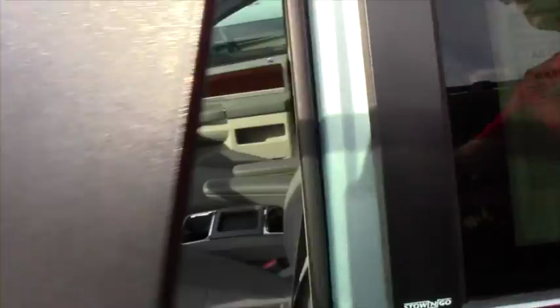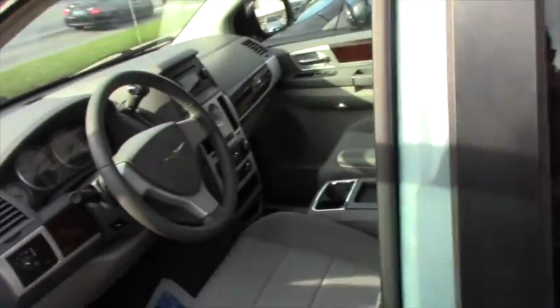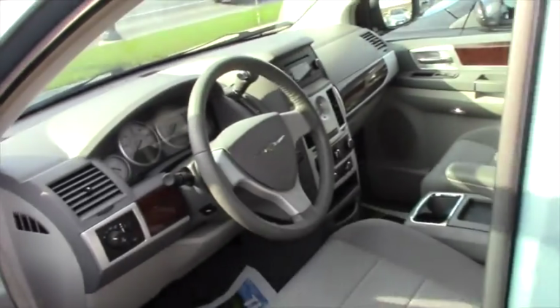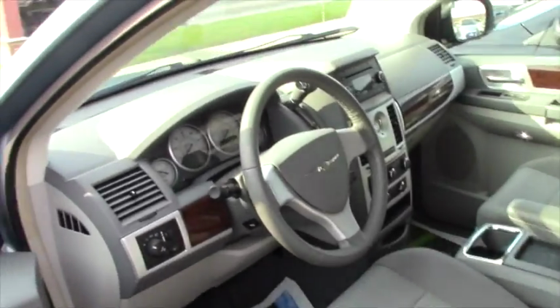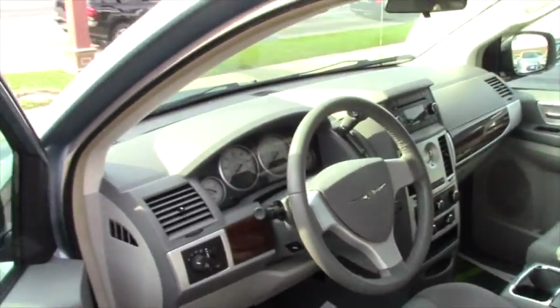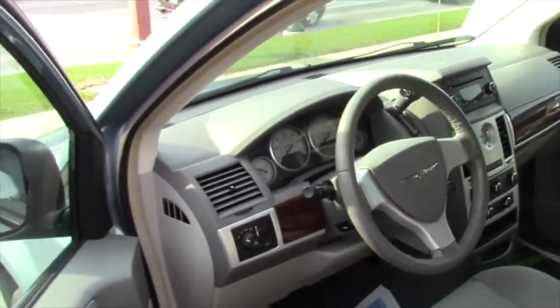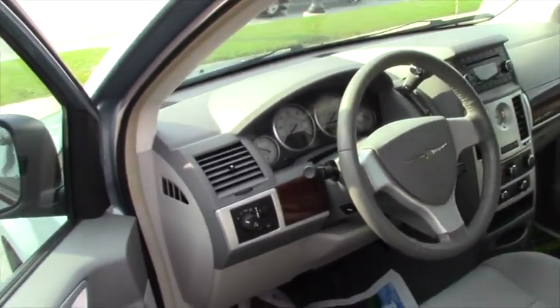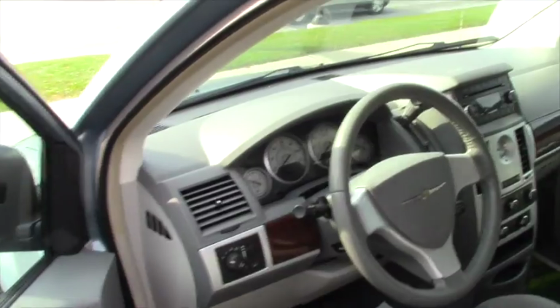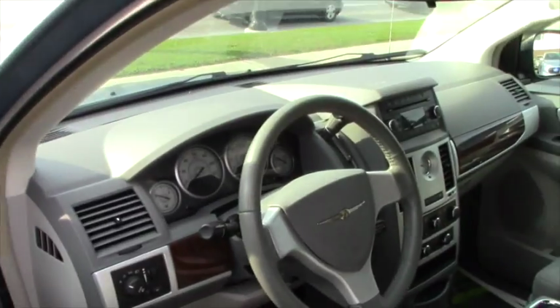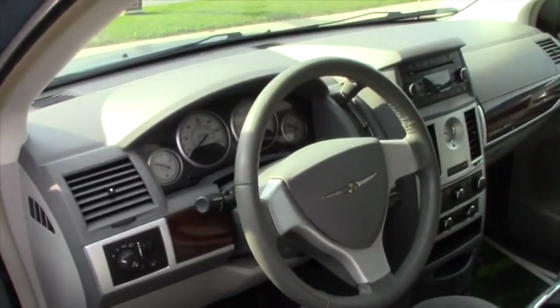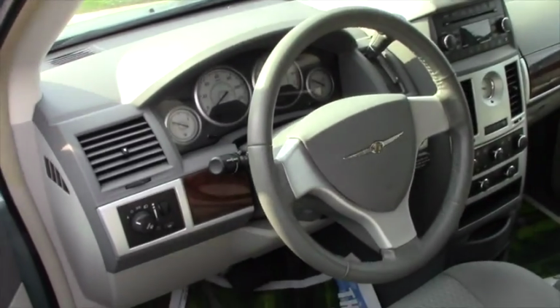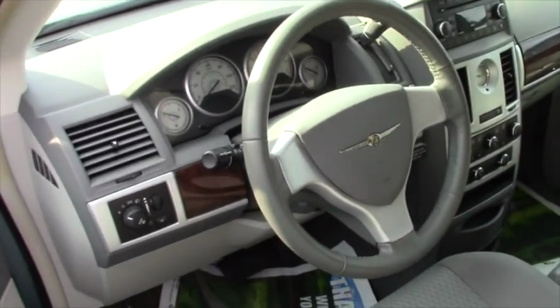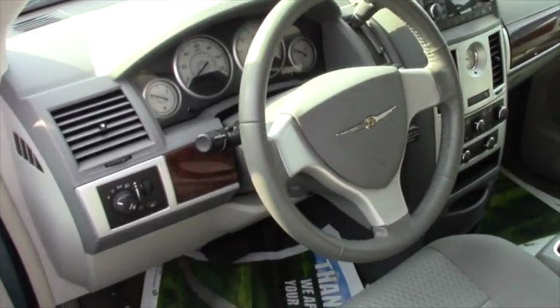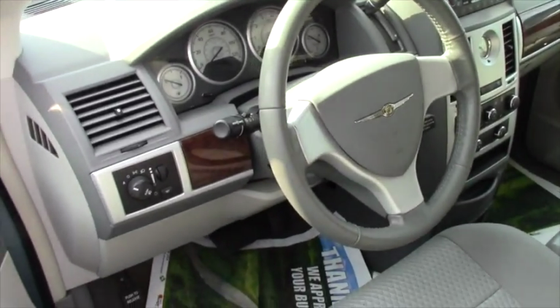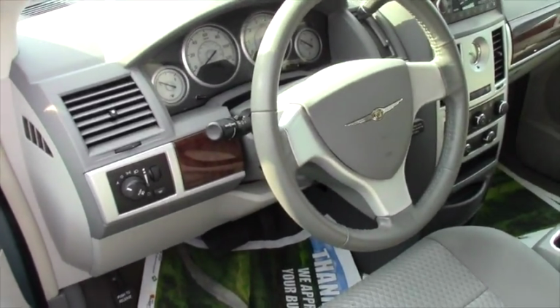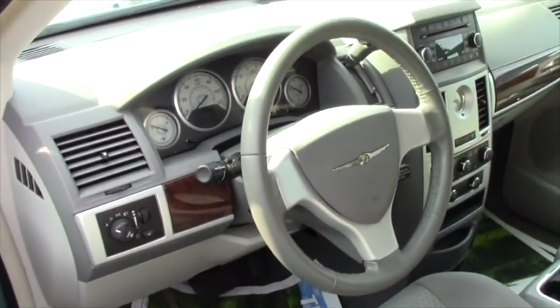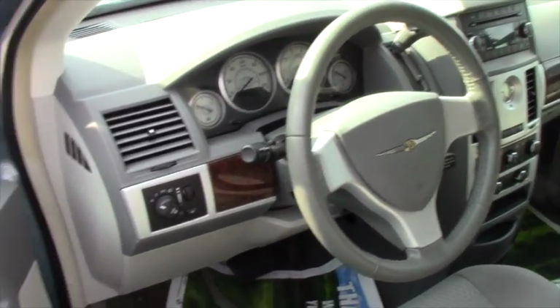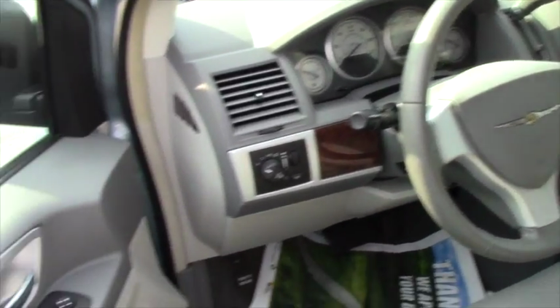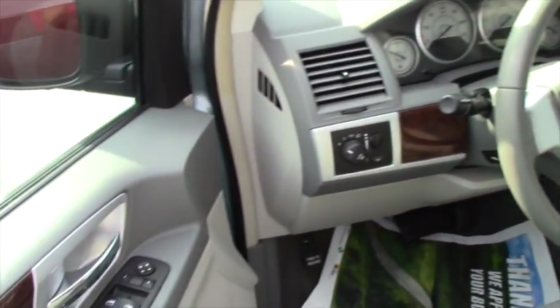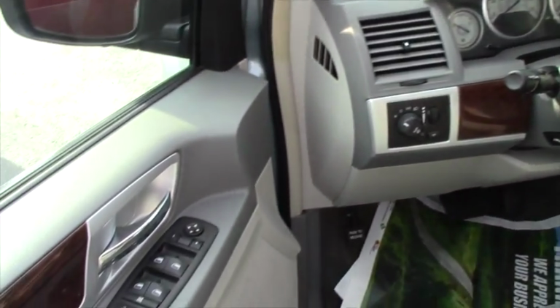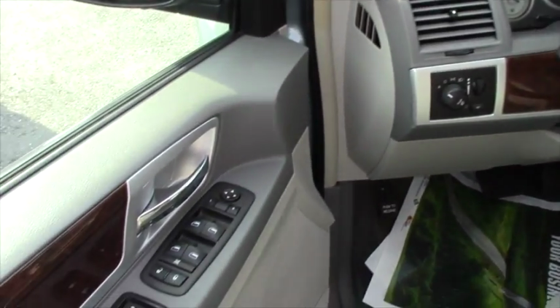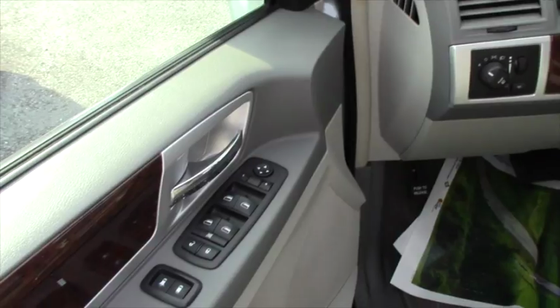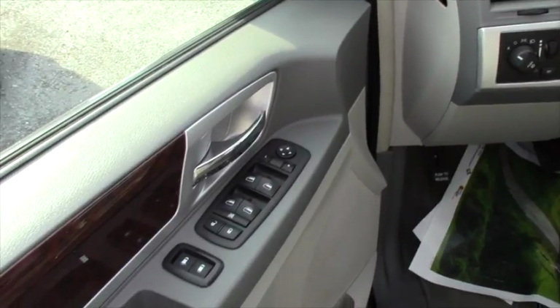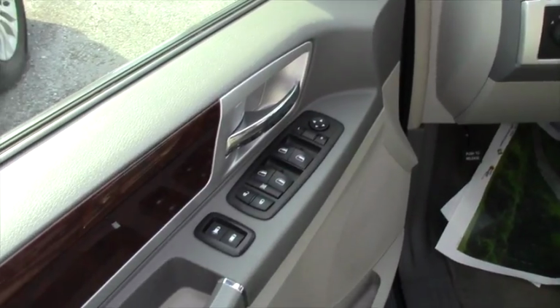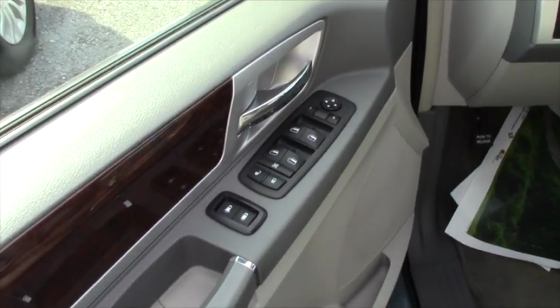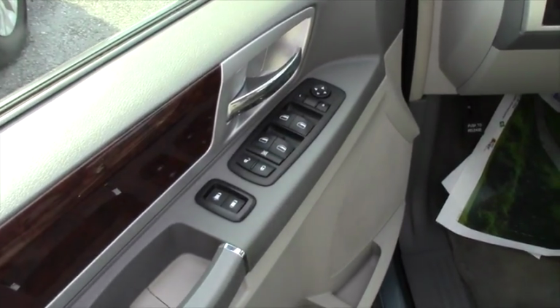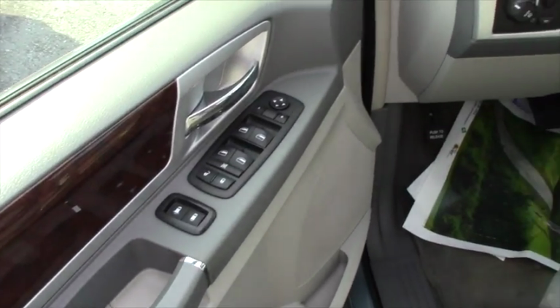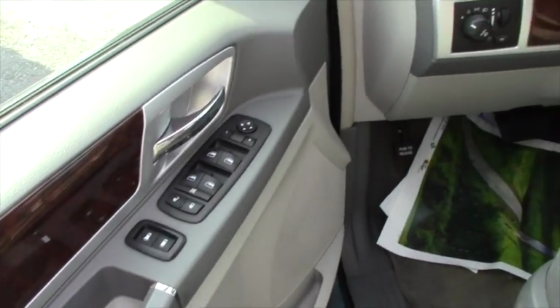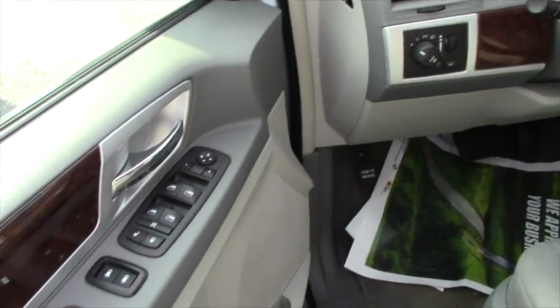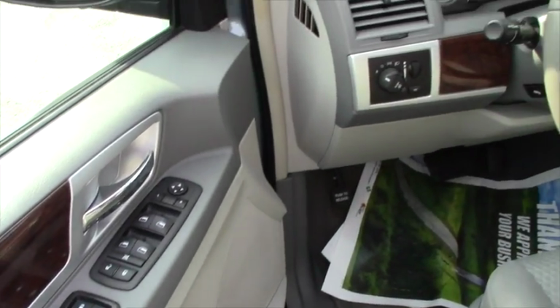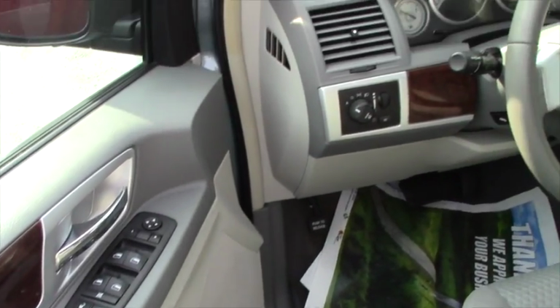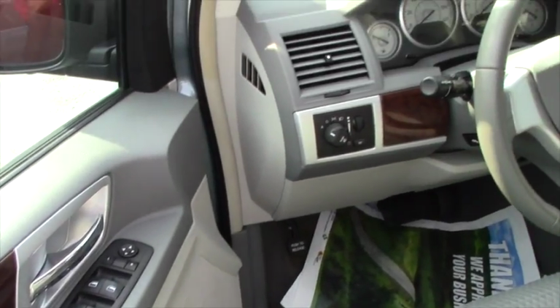So come on over and check it out. What we have of course: remote power door locks, power windows, AC, front AC zones are dual, rear AC with separate controls.